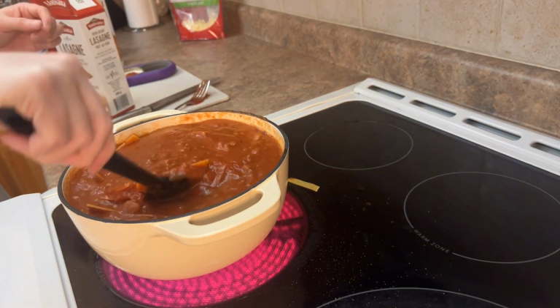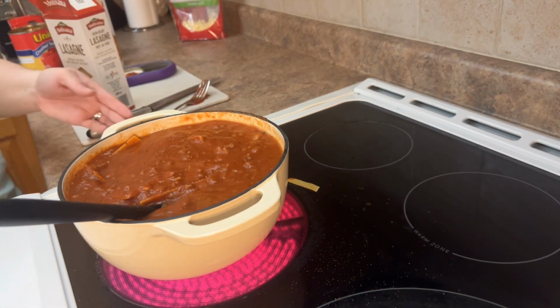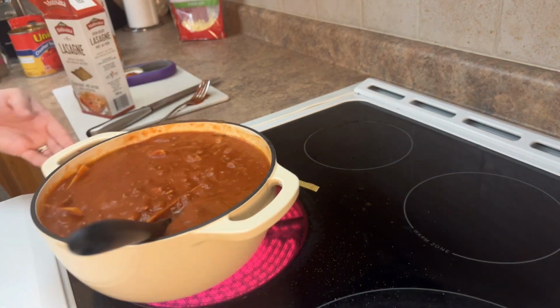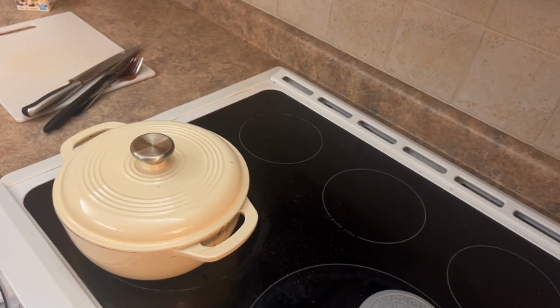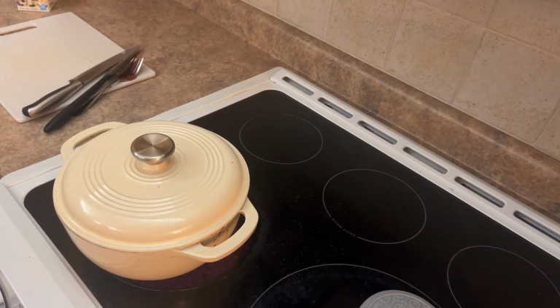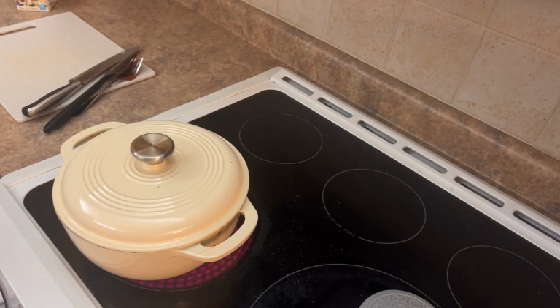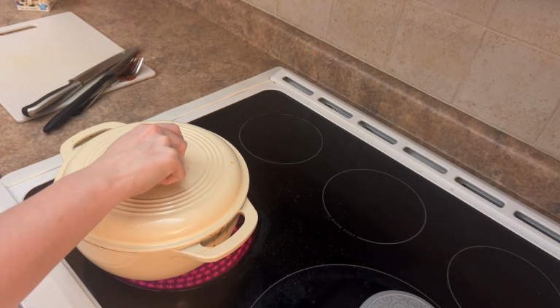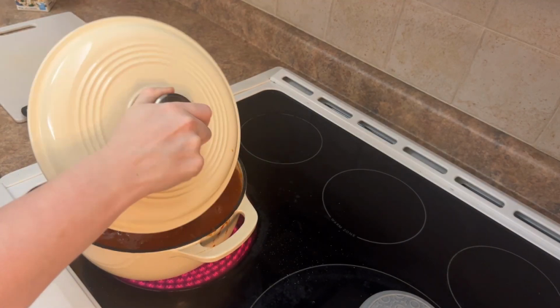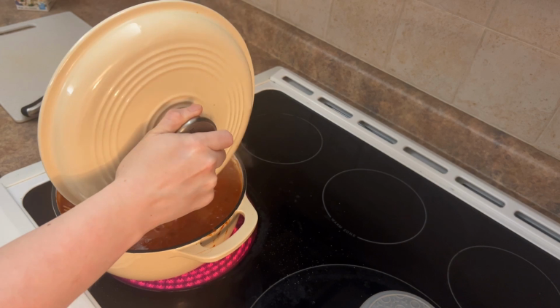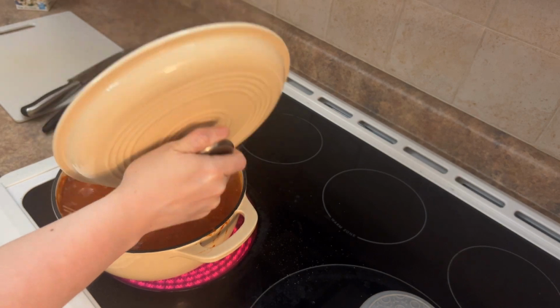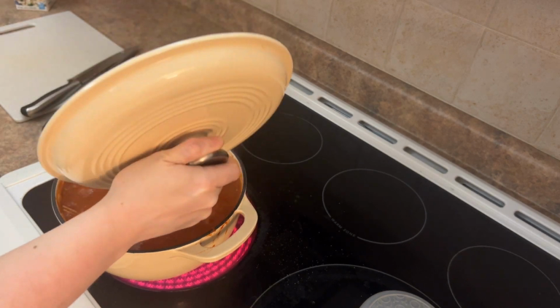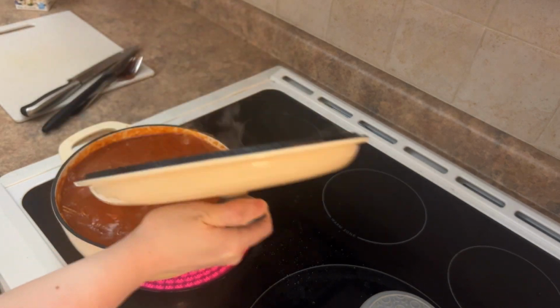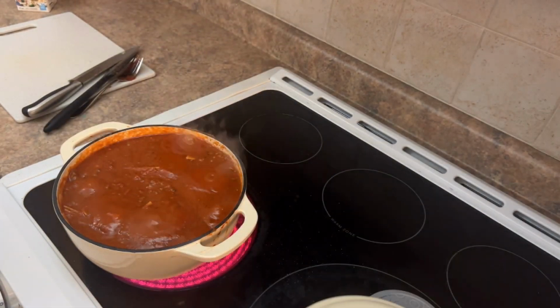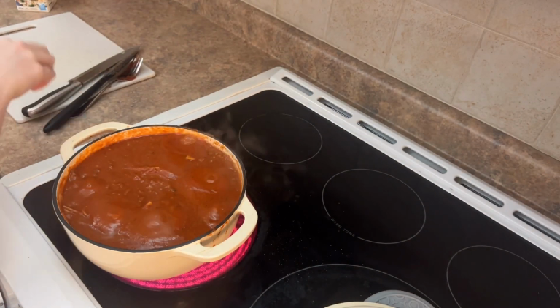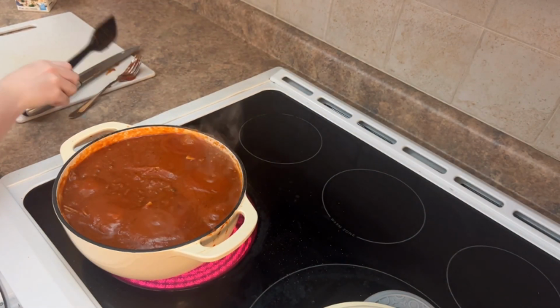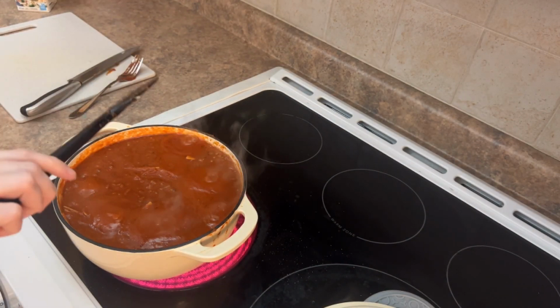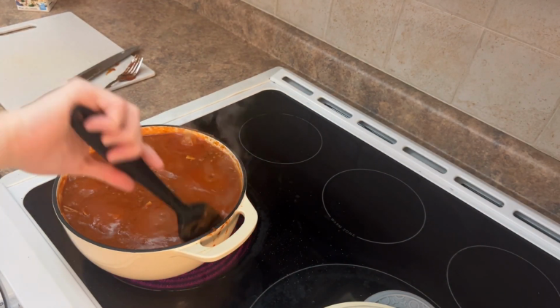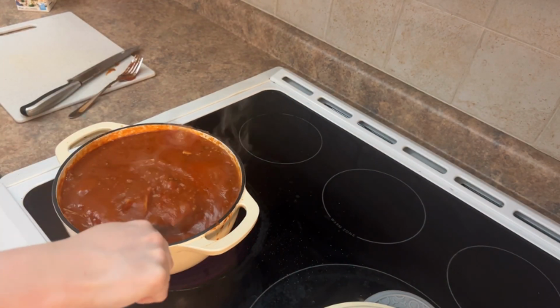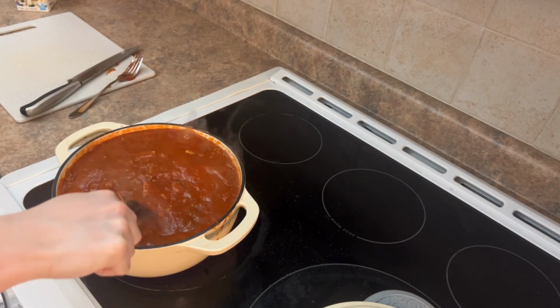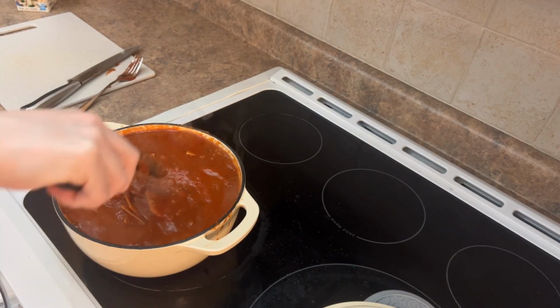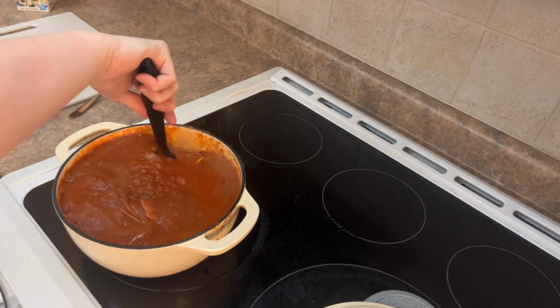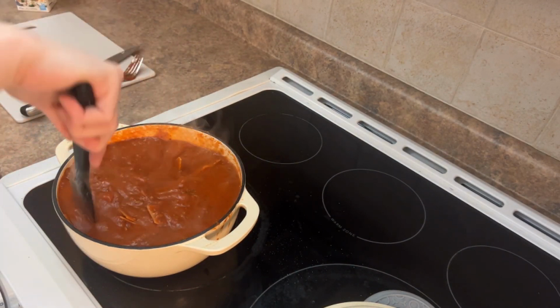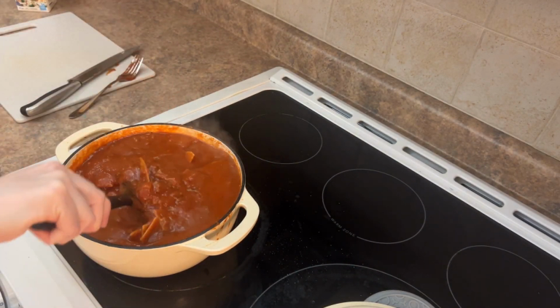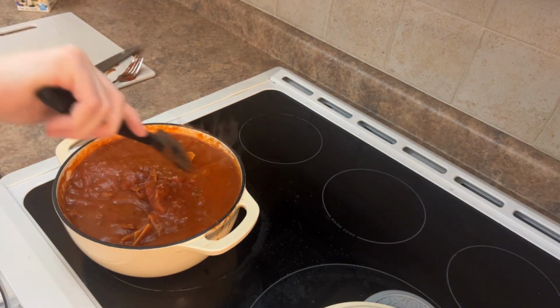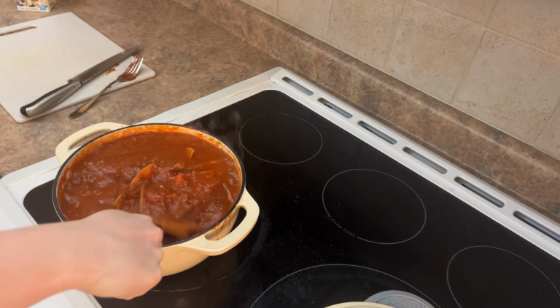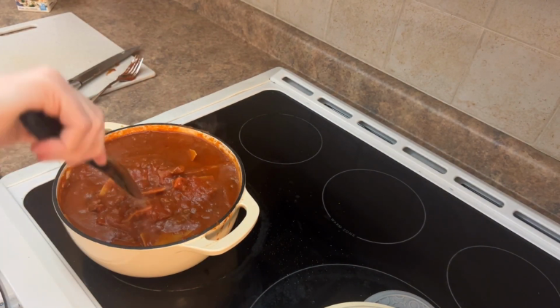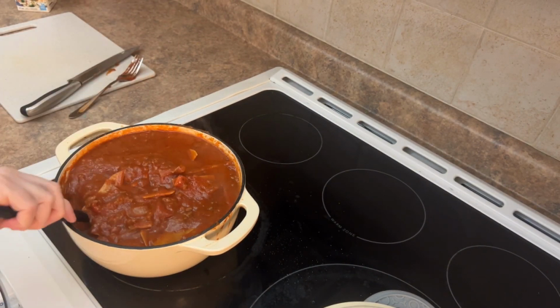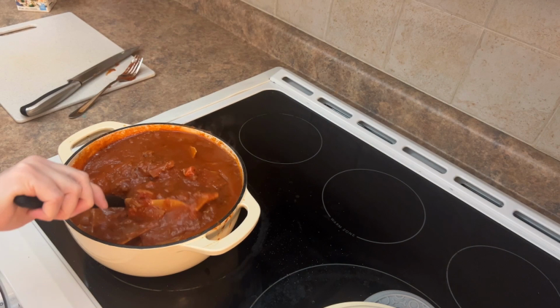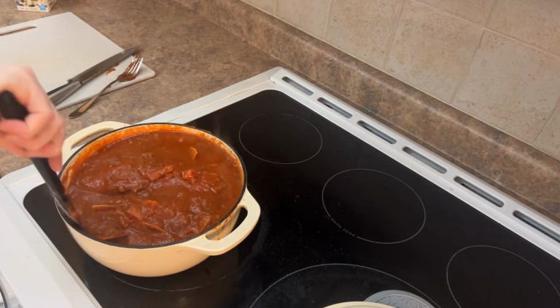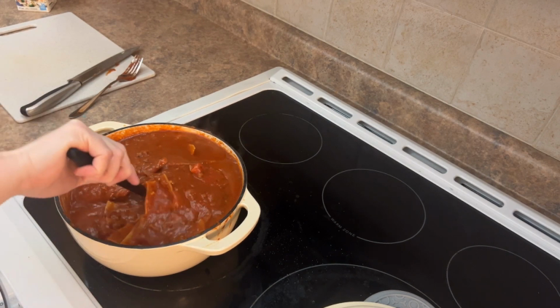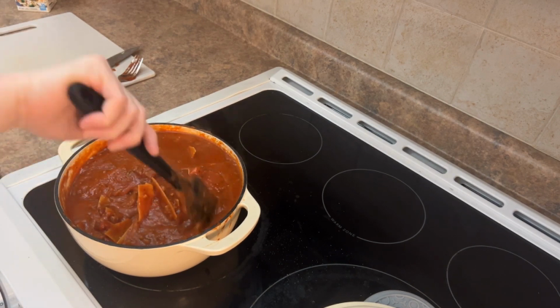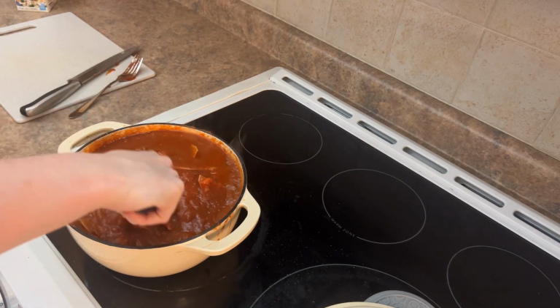I added about a half a pack of the noodles, and I'm stirring in between just to make sure it doesn't stick to the bottom.